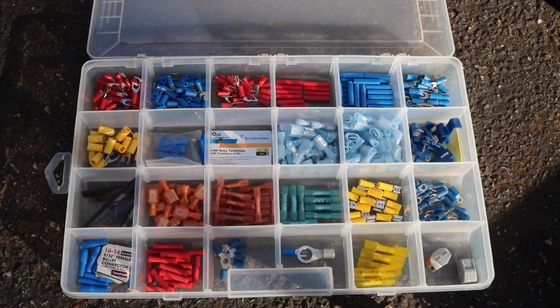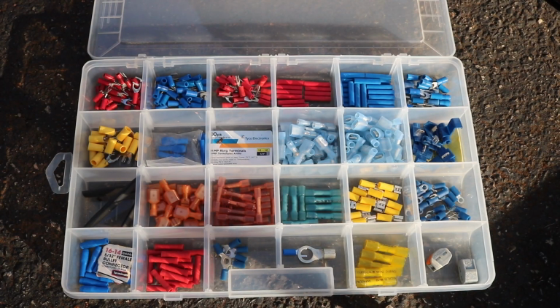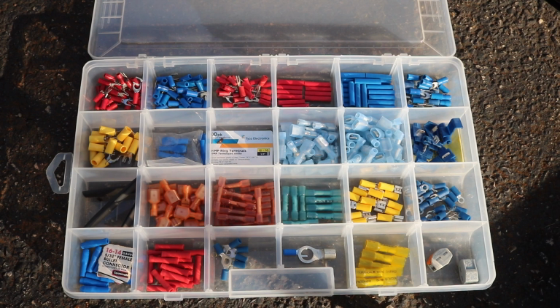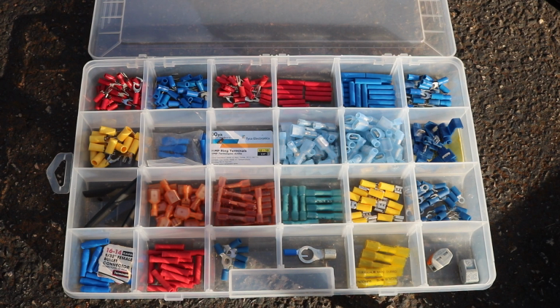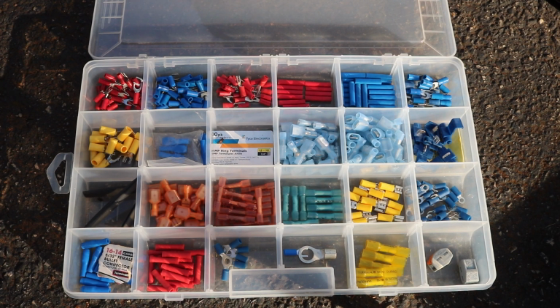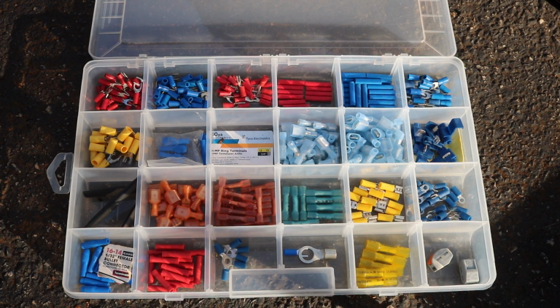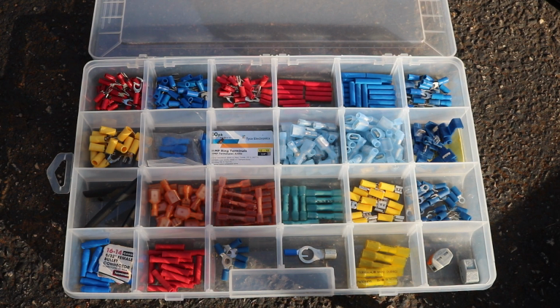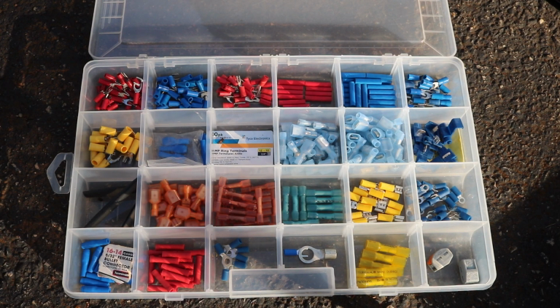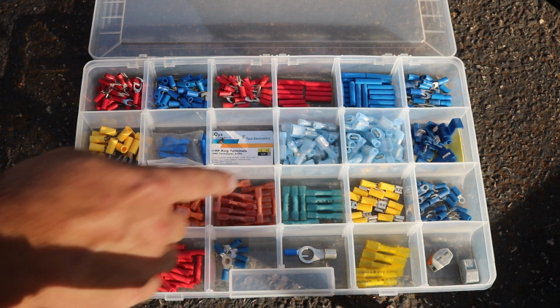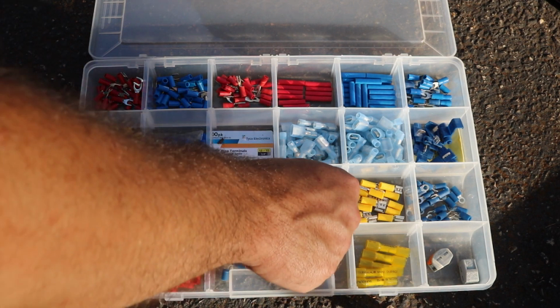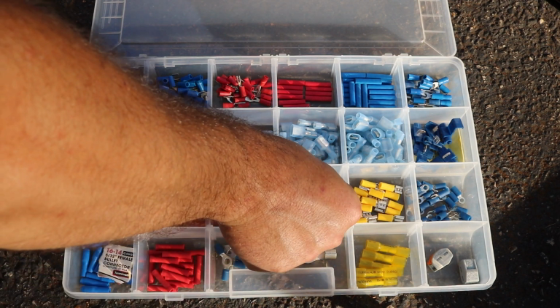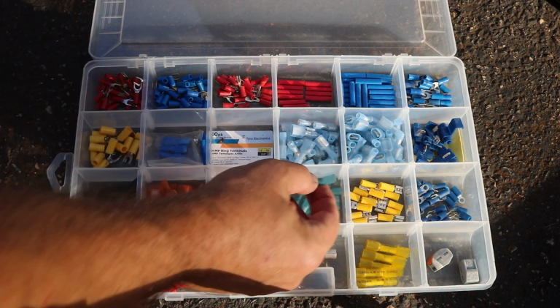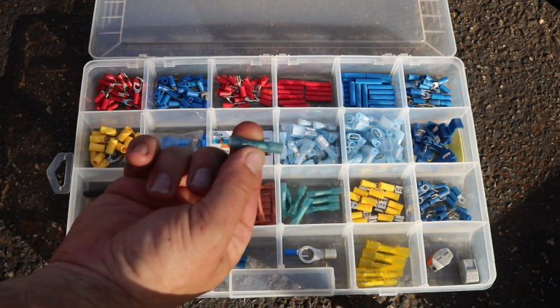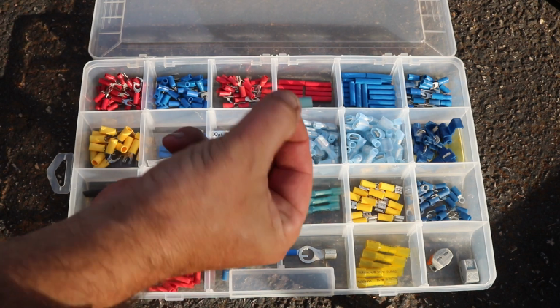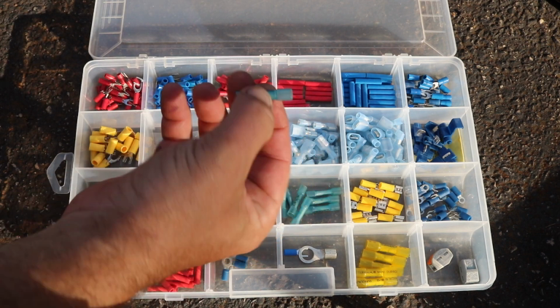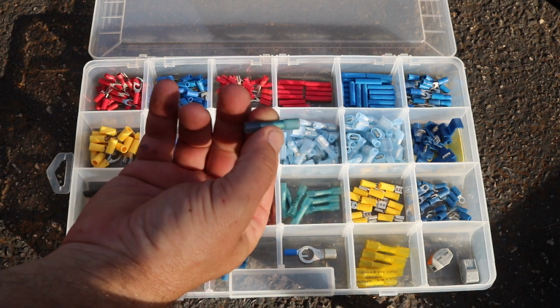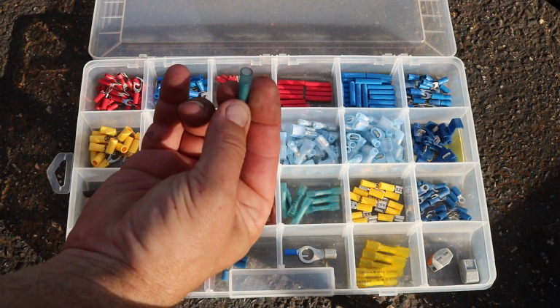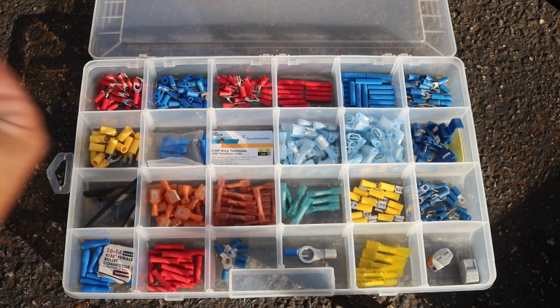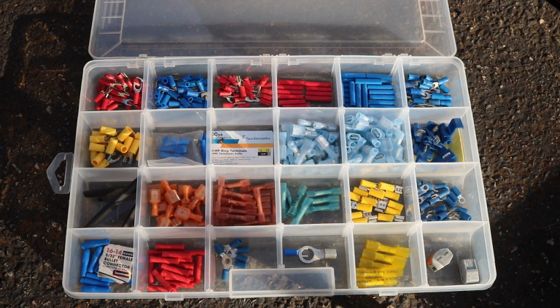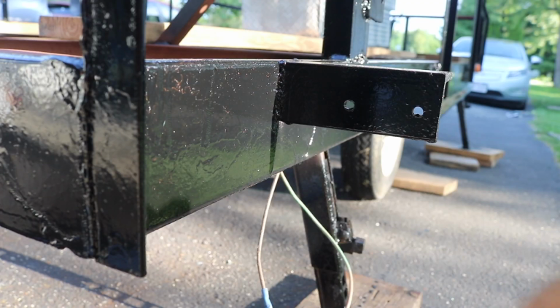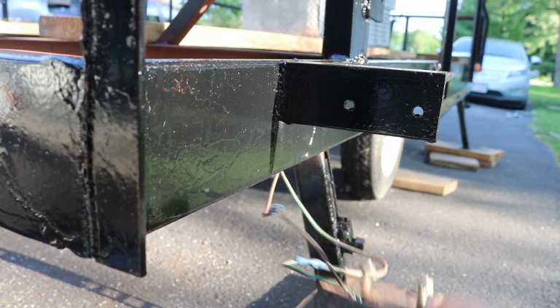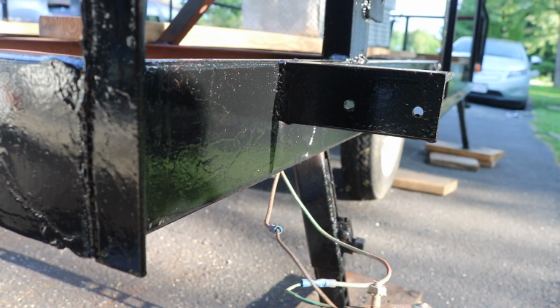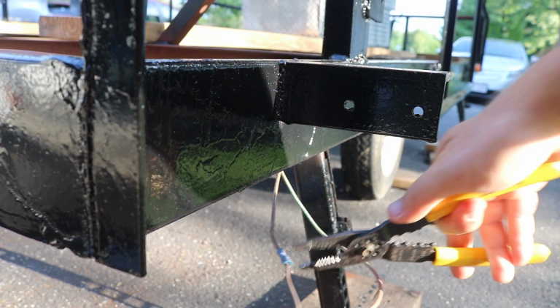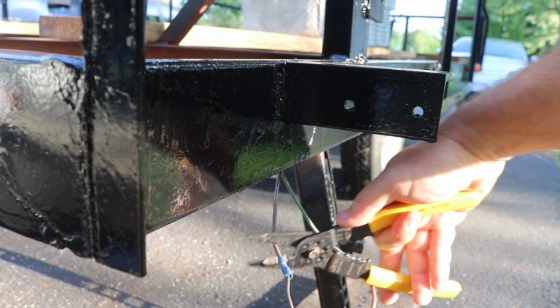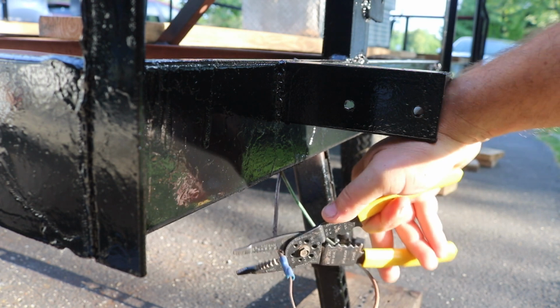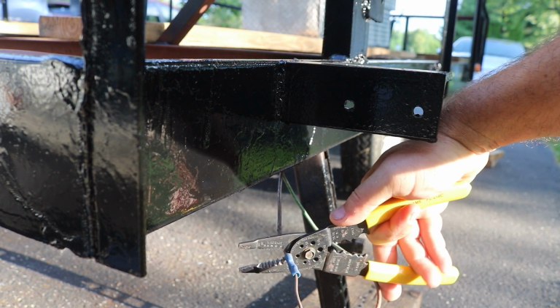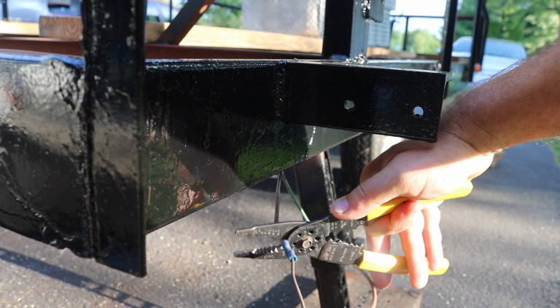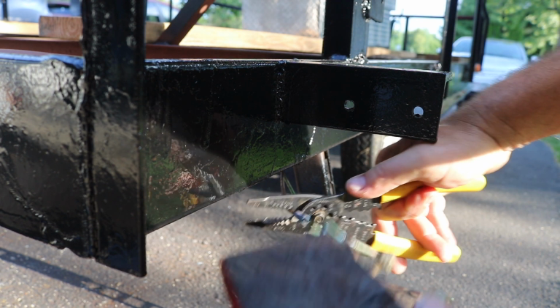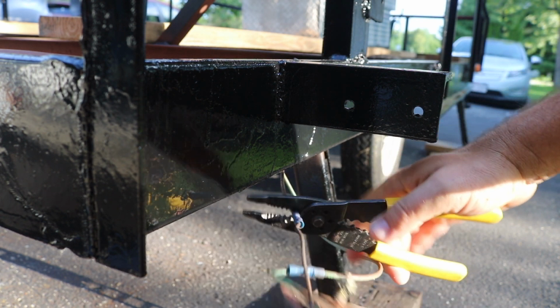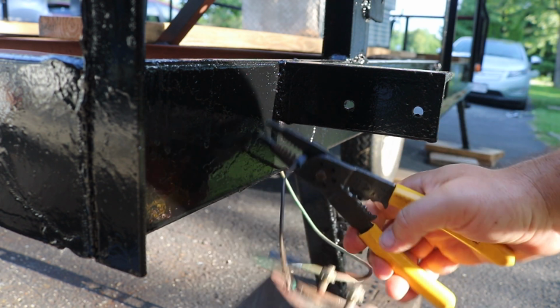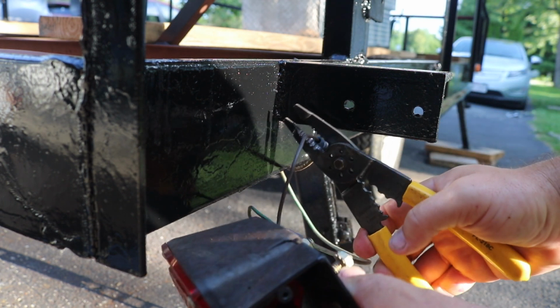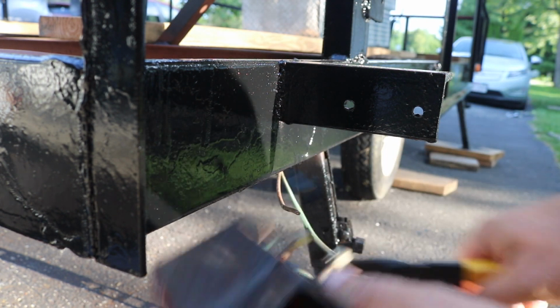I'll use some of these crimp-on solderless connectors, and because this is for outdoor equipment, I'll use these ones that have the heat shrink built right onto them. On the old light, I'm just going to cut those wires - cut this thing right off.